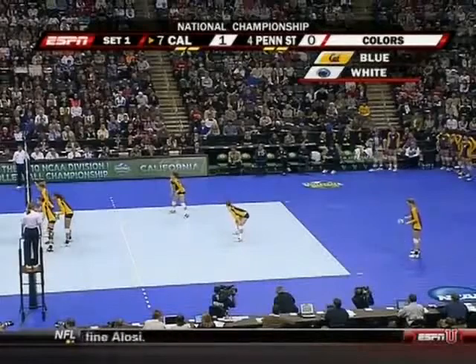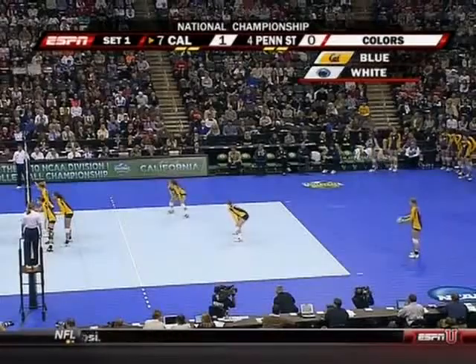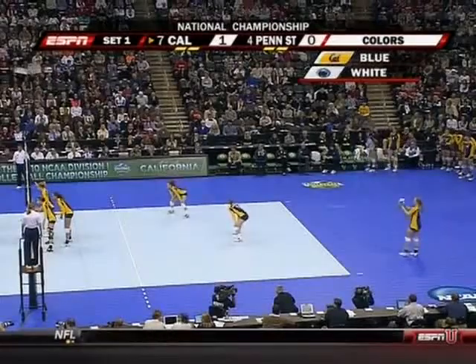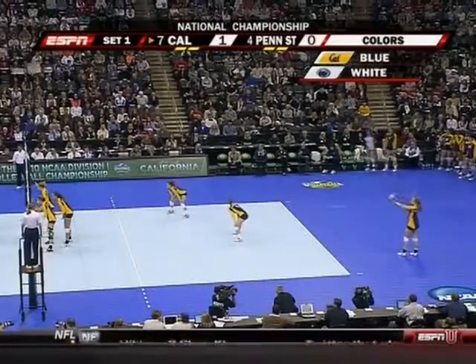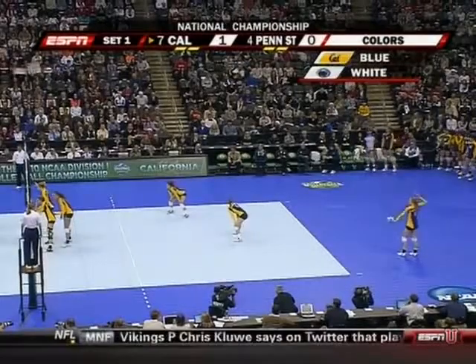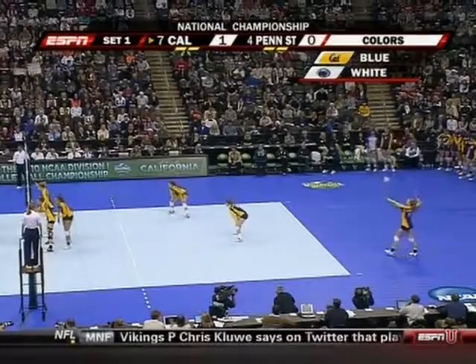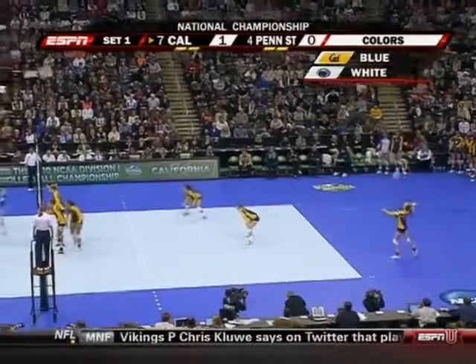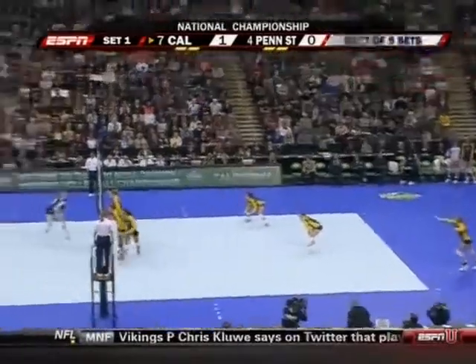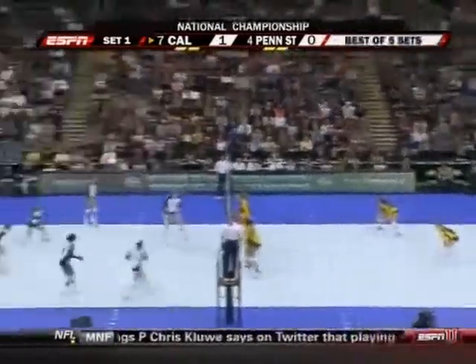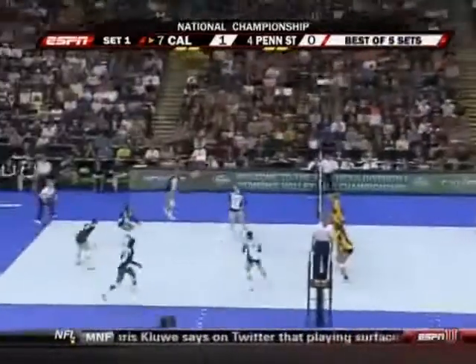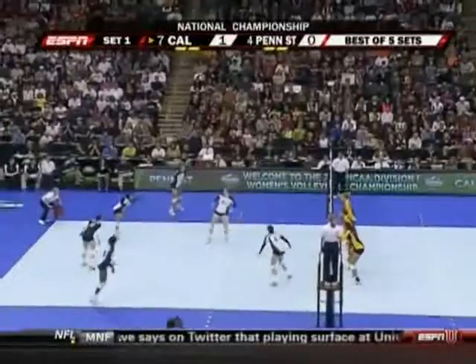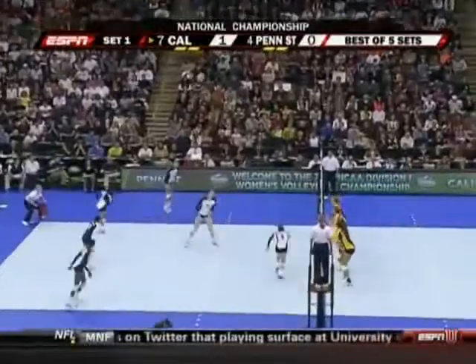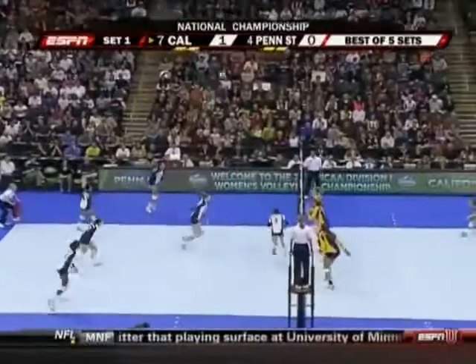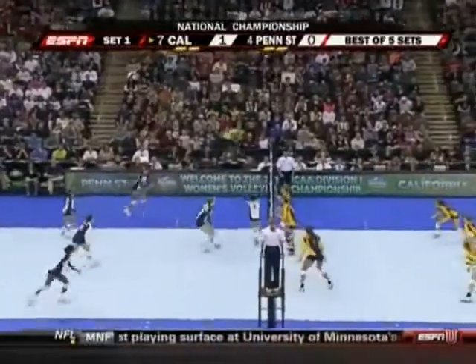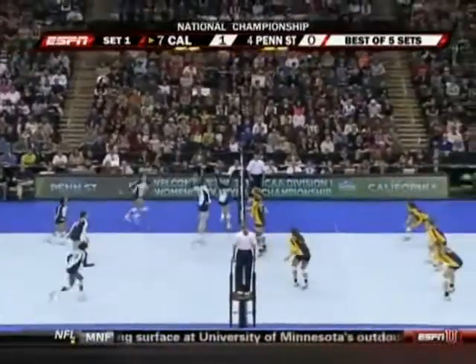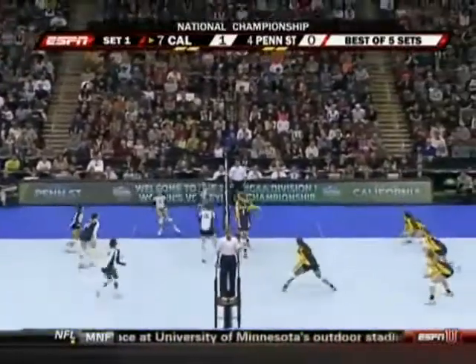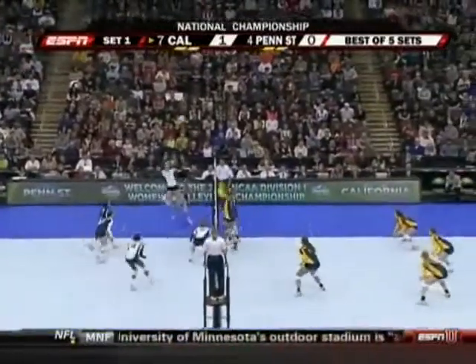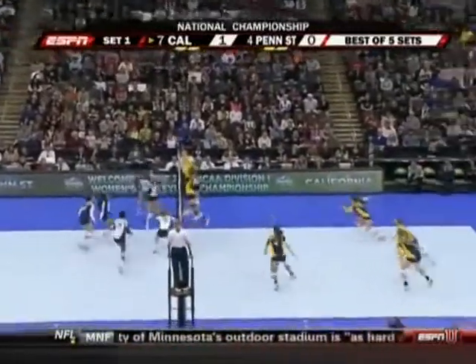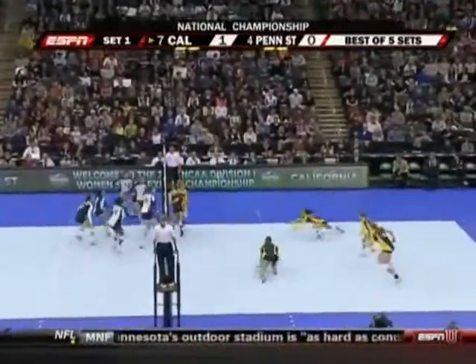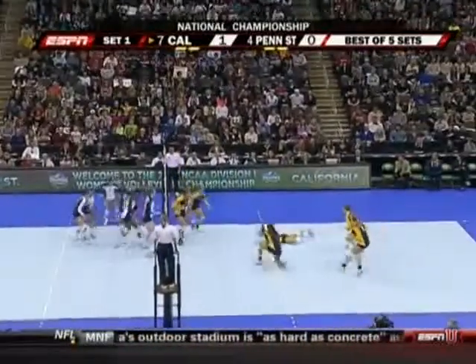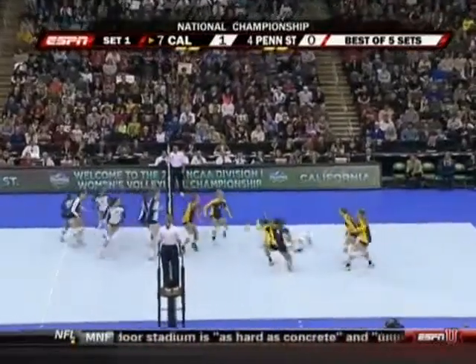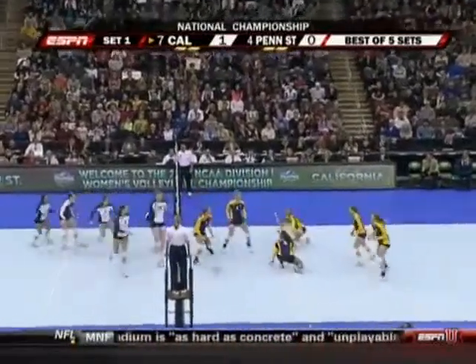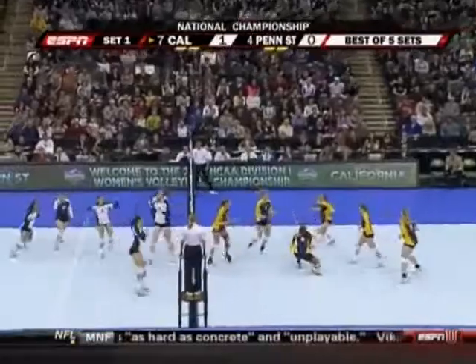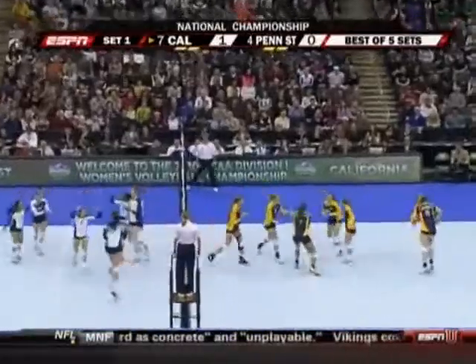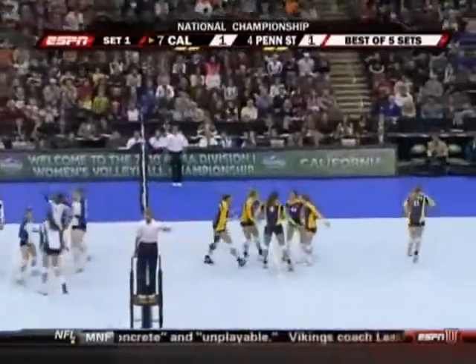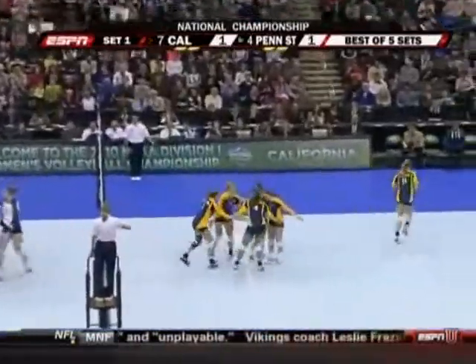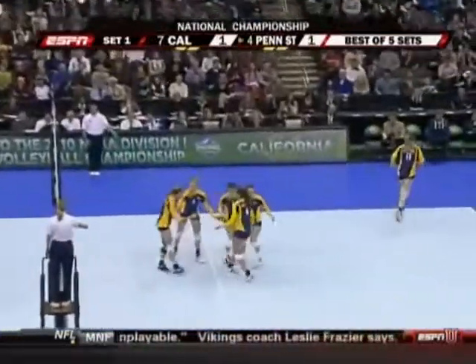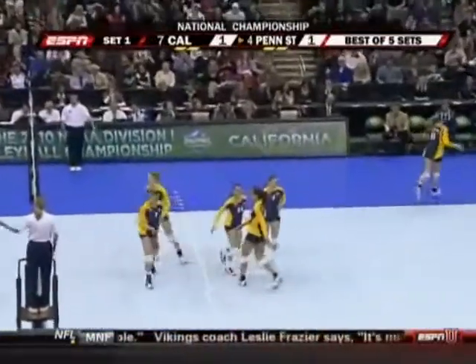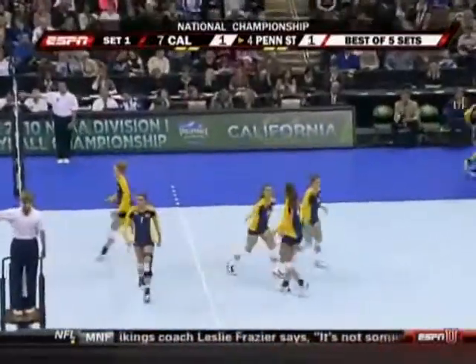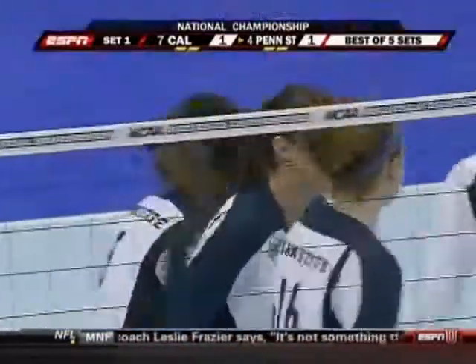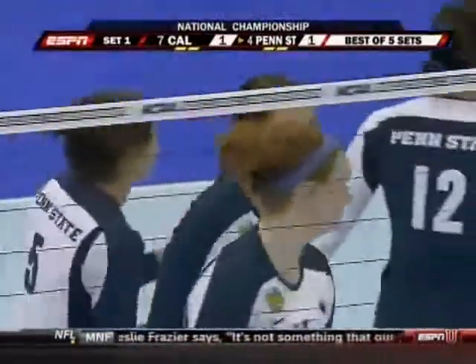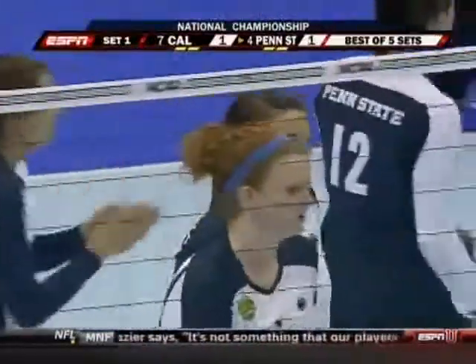1-0 Murray so far. Murray, perhaps the most improved player in the country this year, averaging five and a half kills per set in the NCAA tournament. And the response from the three-time All-American, Blair Brown.